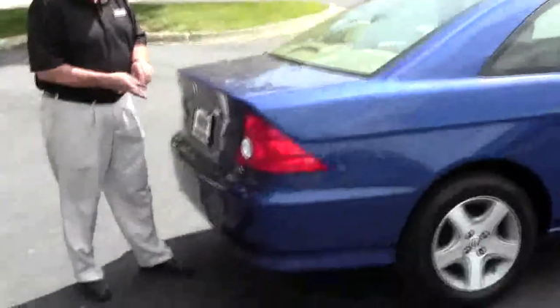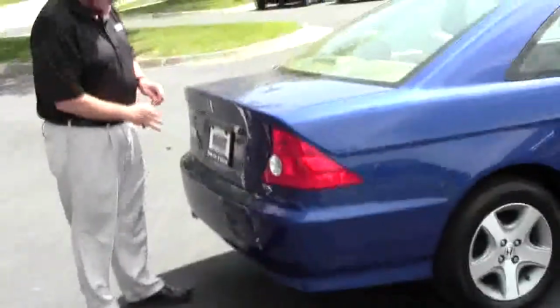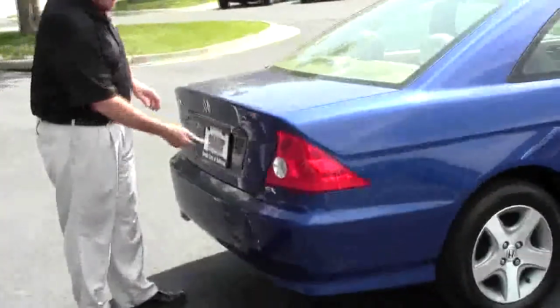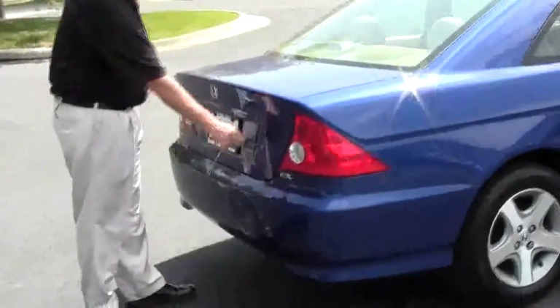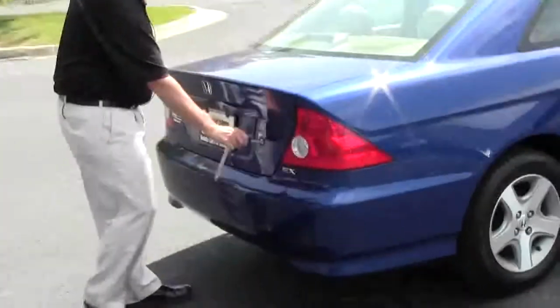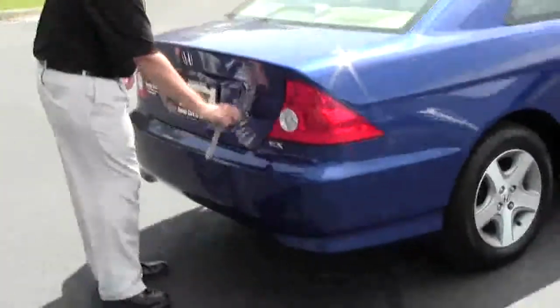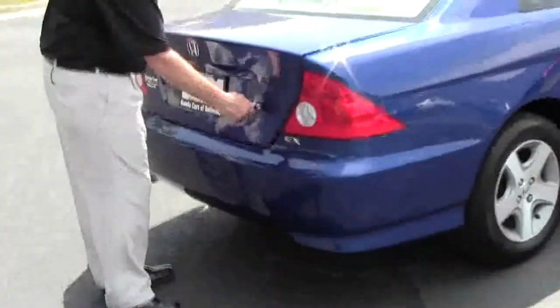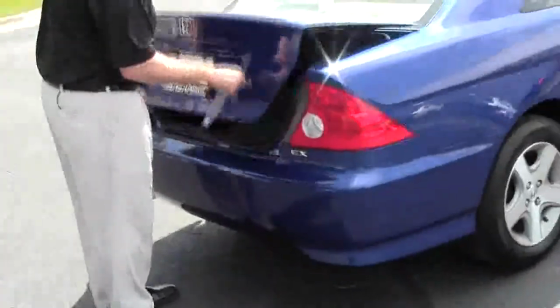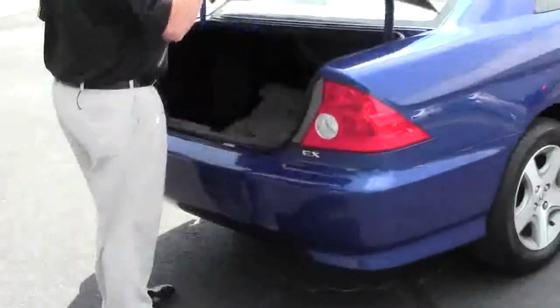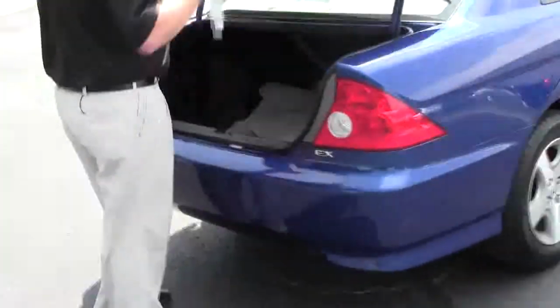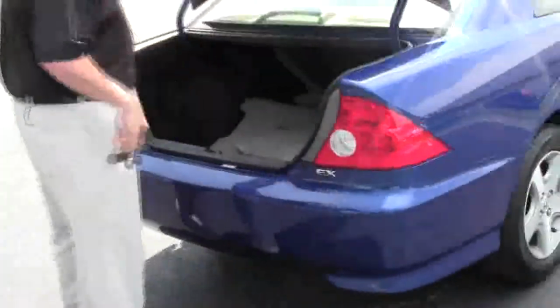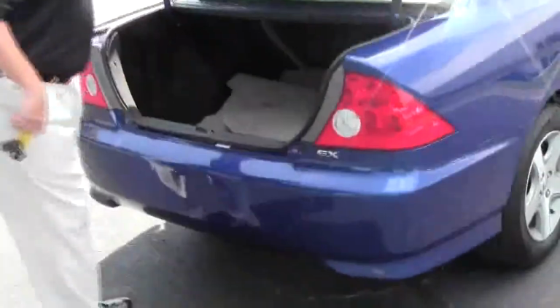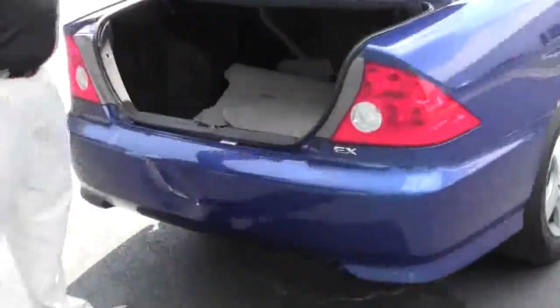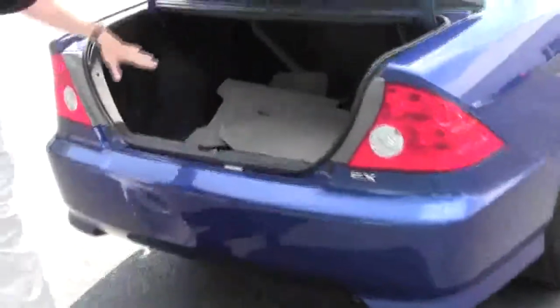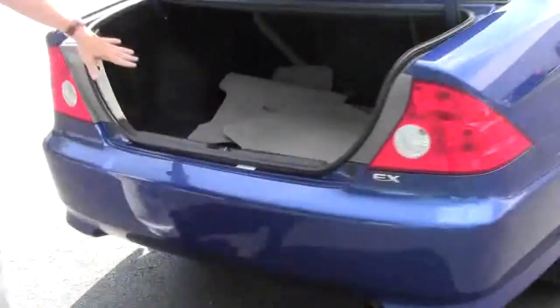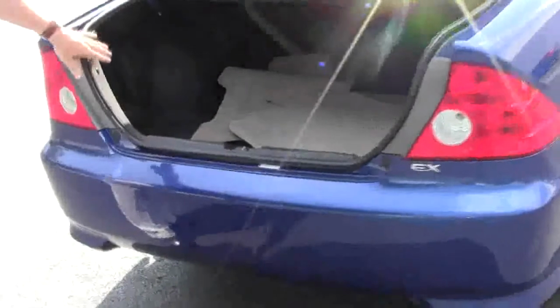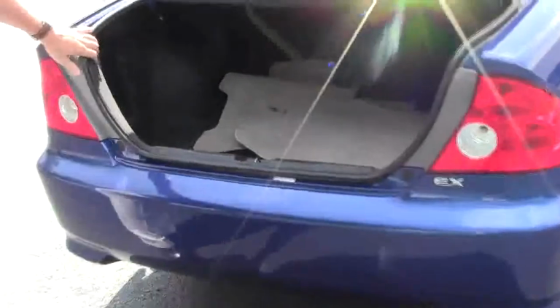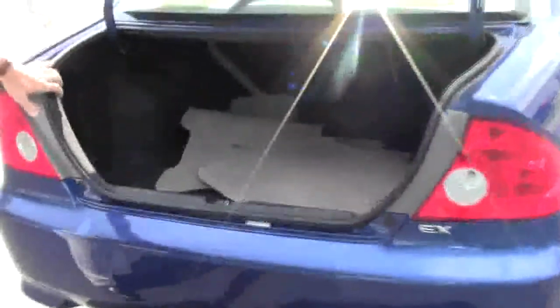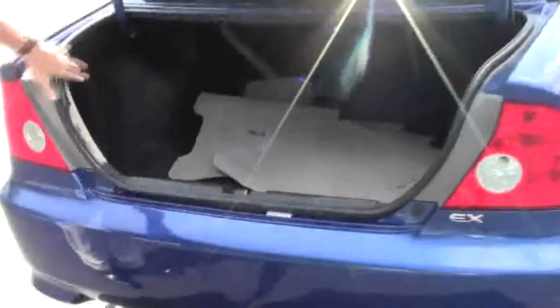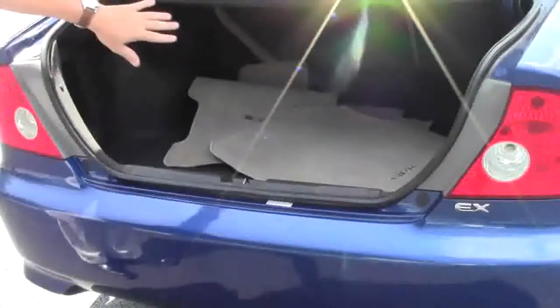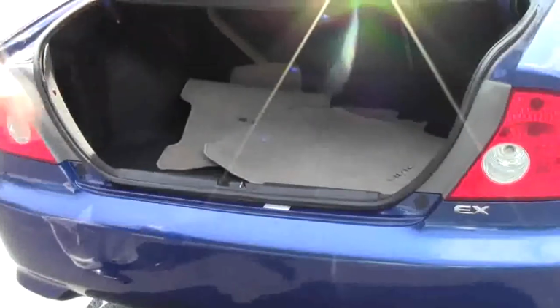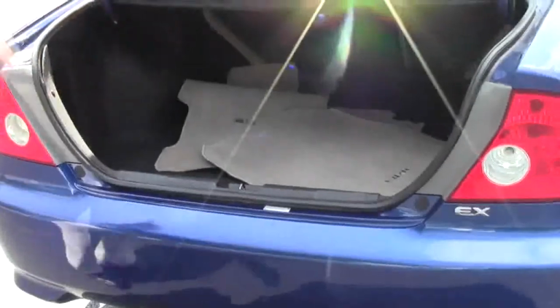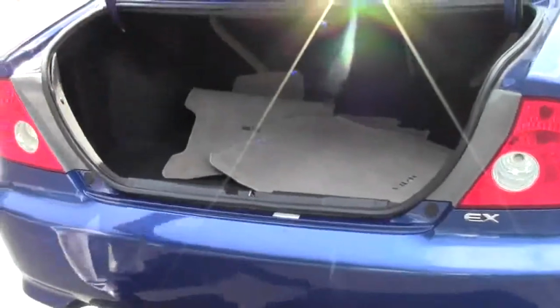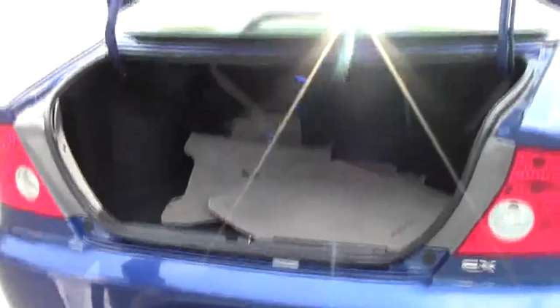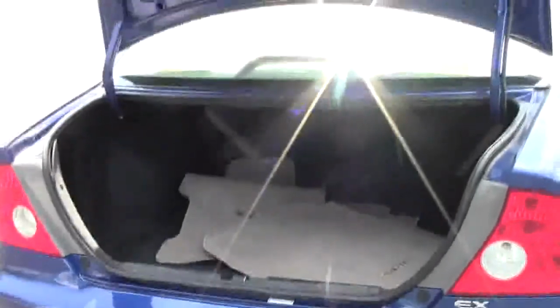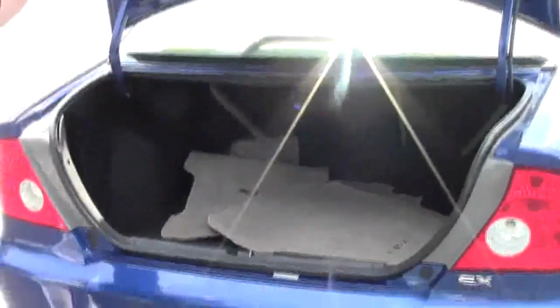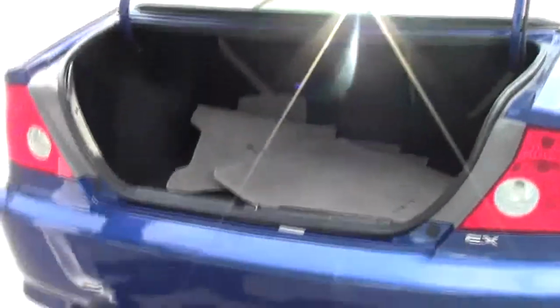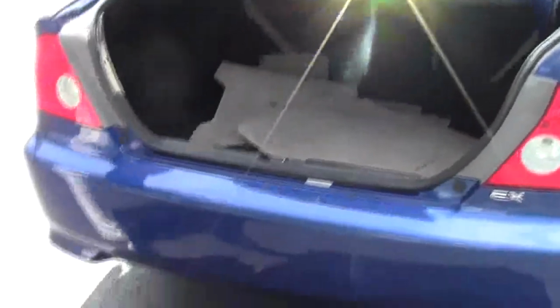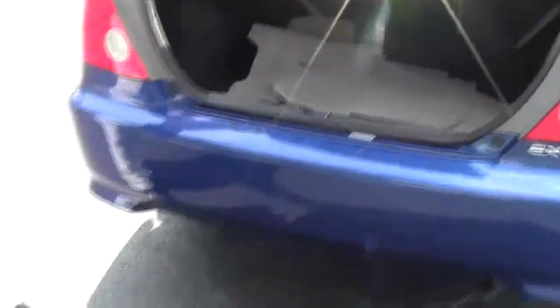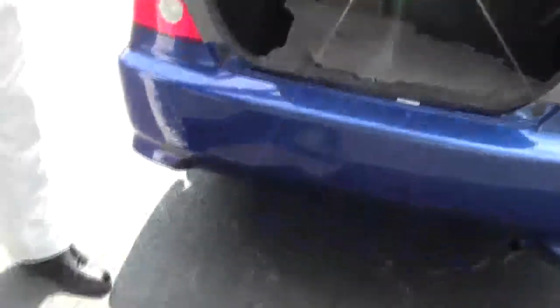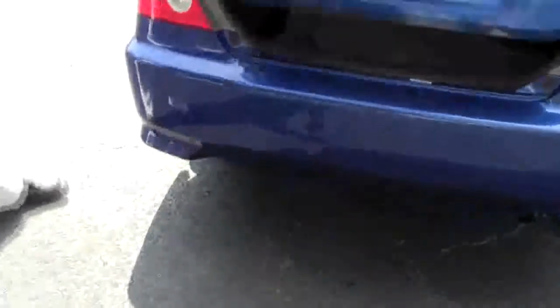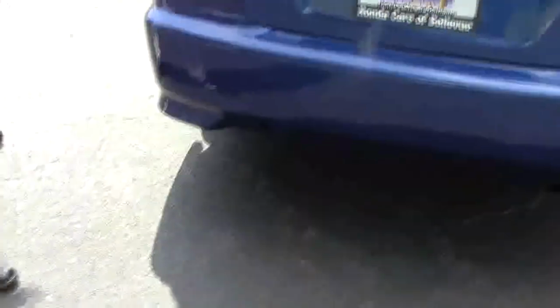Lots of room in the trunk, all the mats are here if you need that, 60-40 fold down seats if you need the additional space, and the spare tire, jack and tool are underneath.